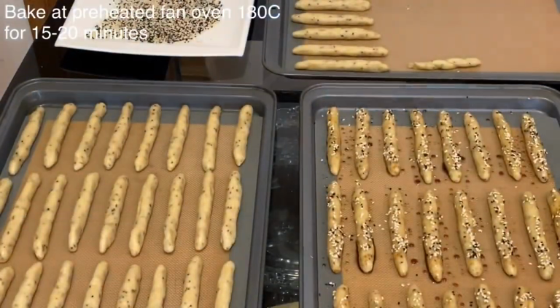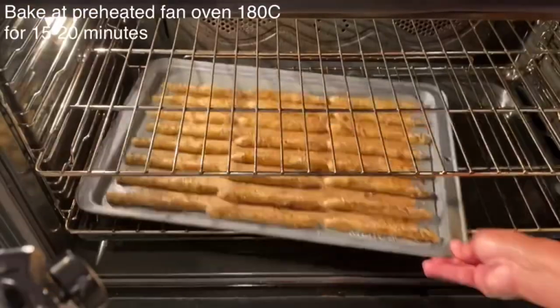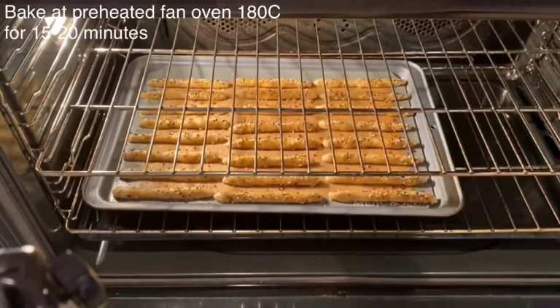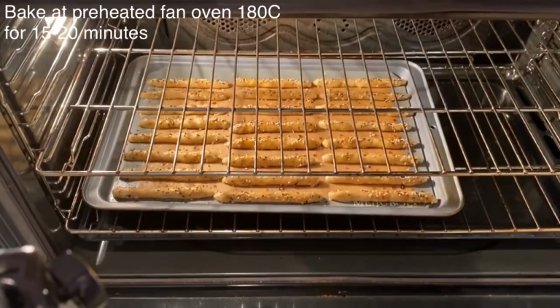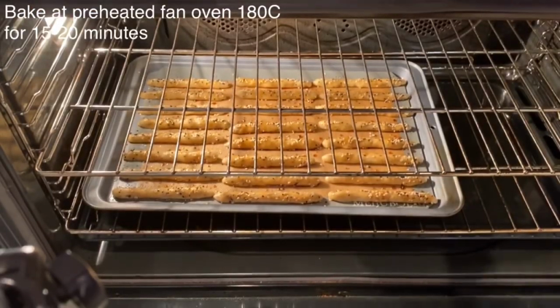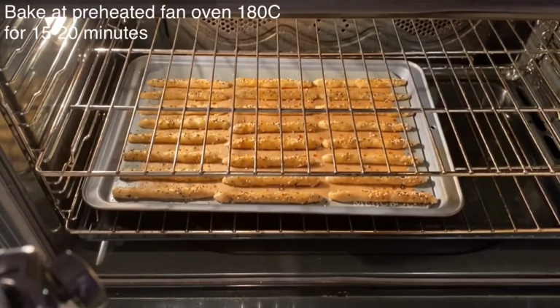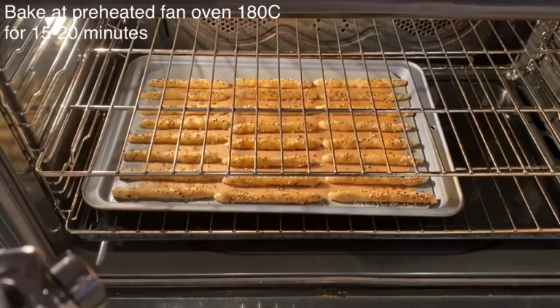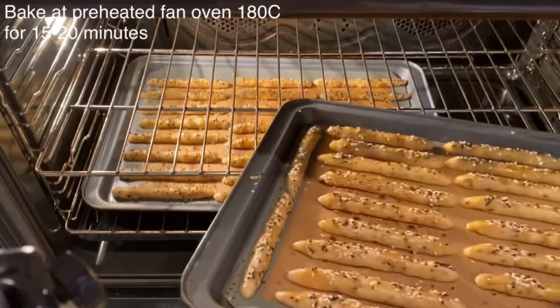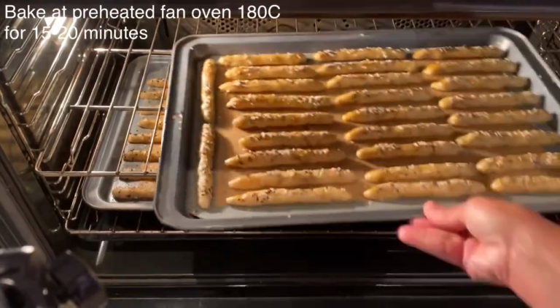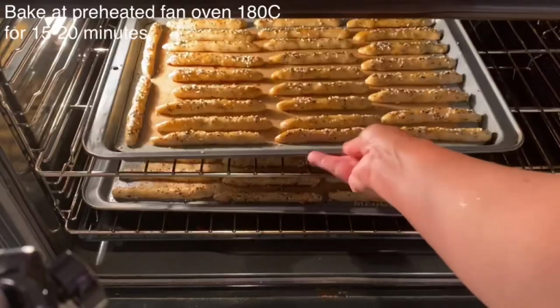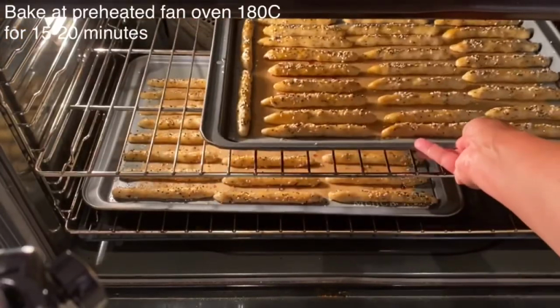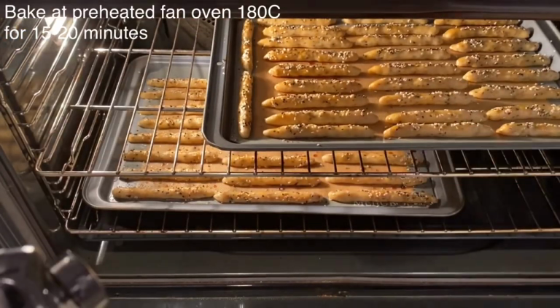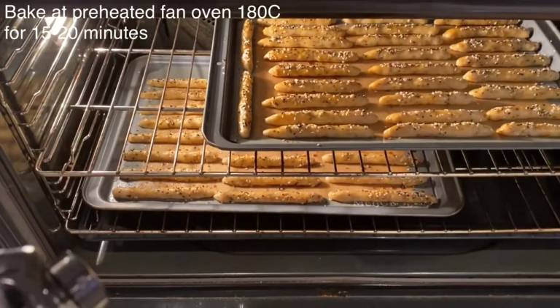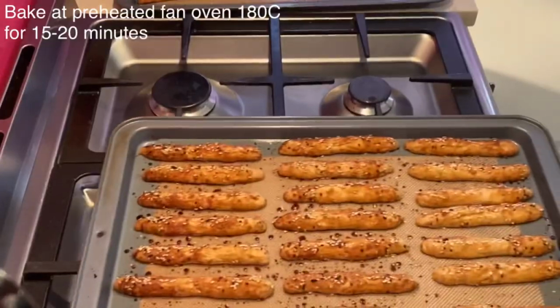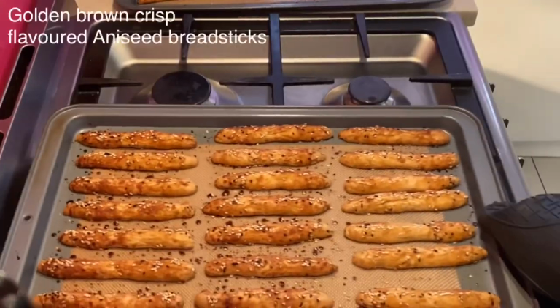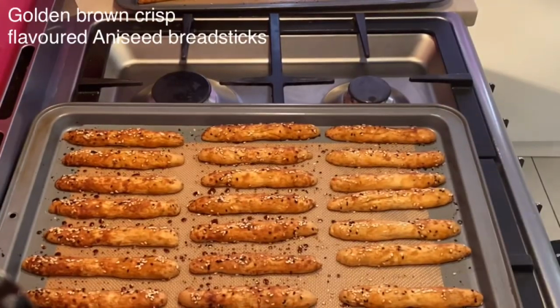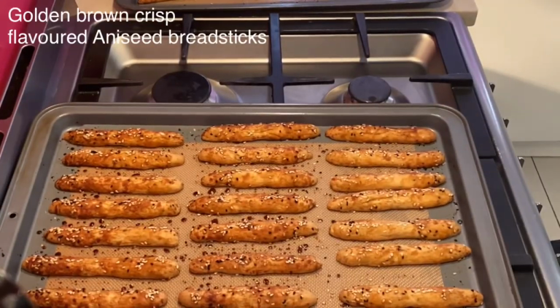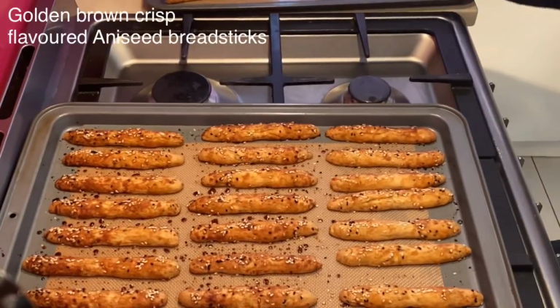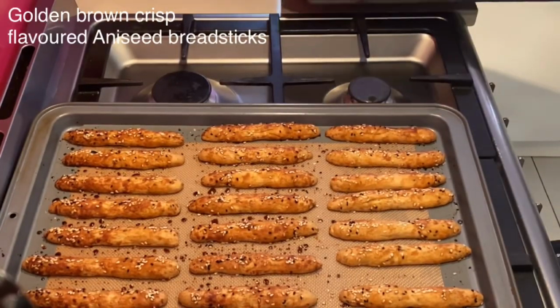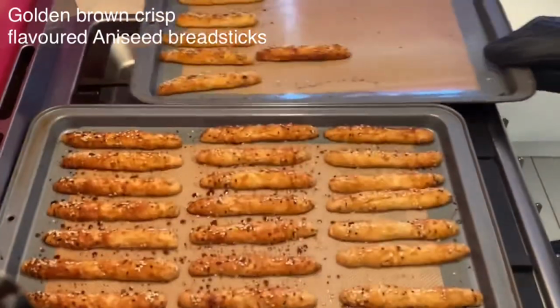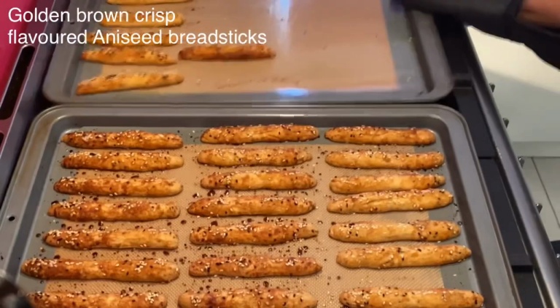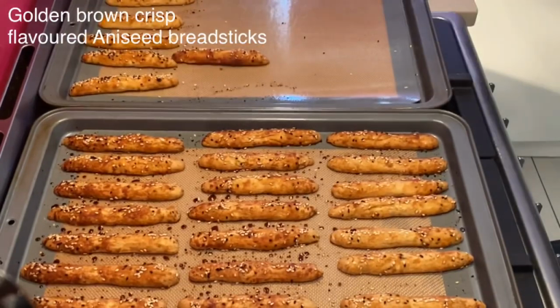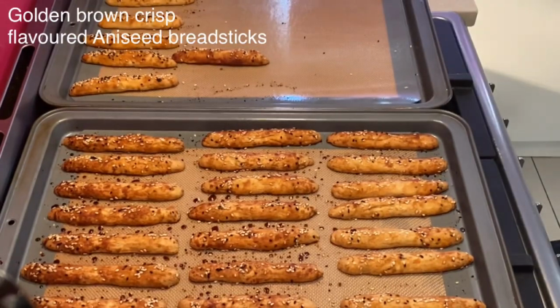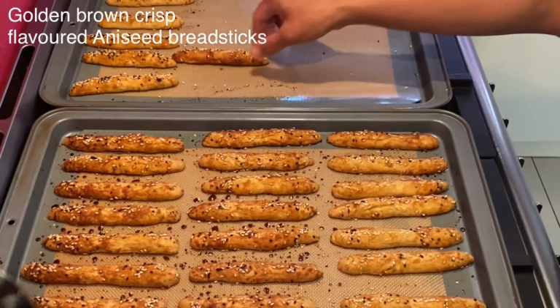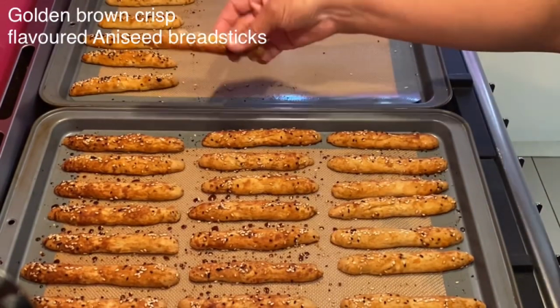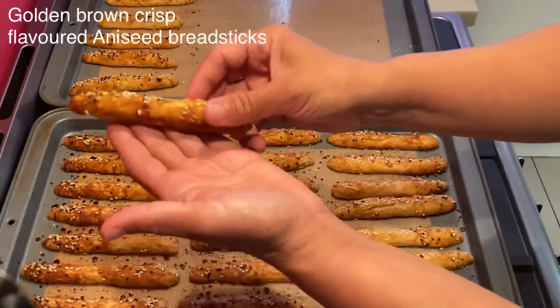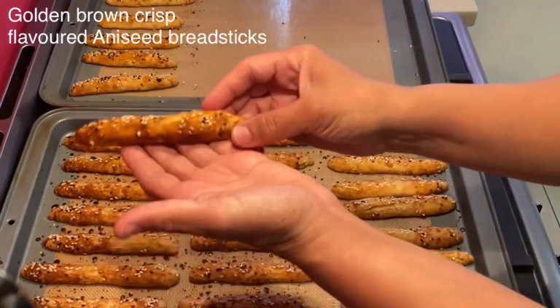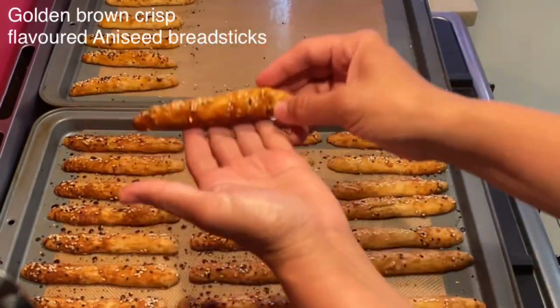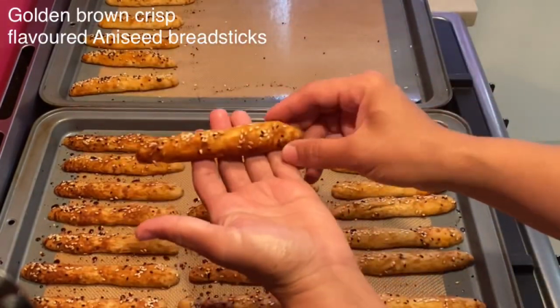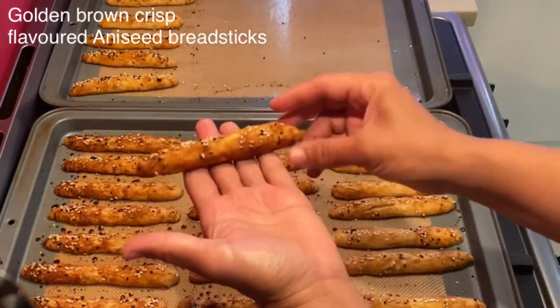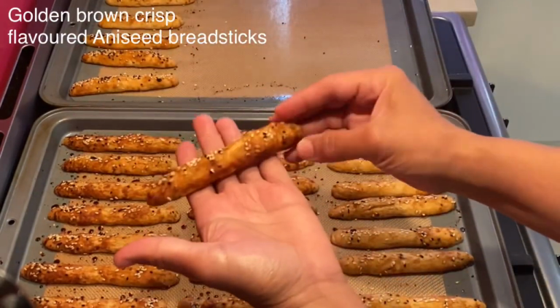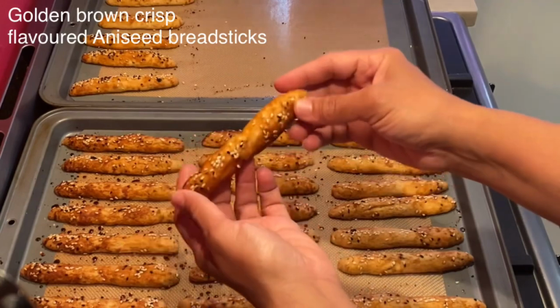Now you can start baking the breadsticks in a preheated fan oven at 180°C for 15 to 20 minutes, depending on conventional ovens. Once they're golden brown, remove from the oven and enjoy the breadsticks.